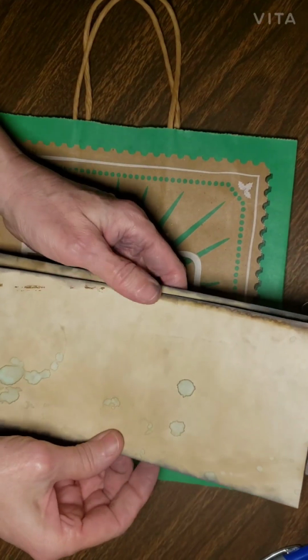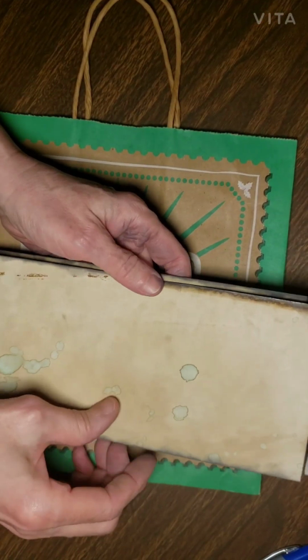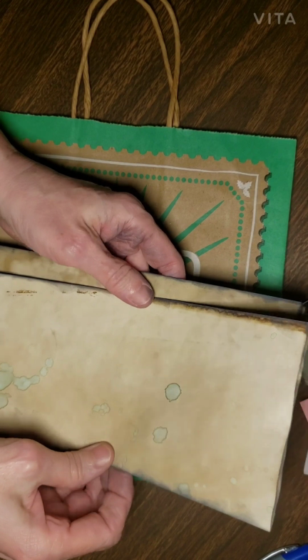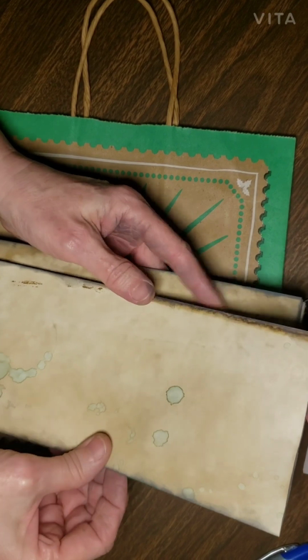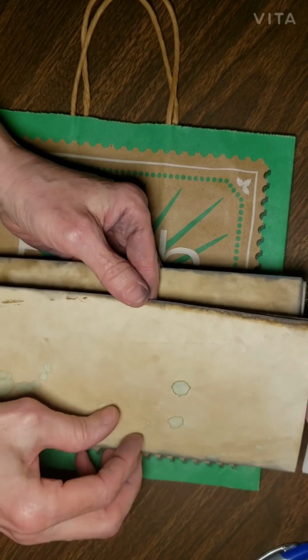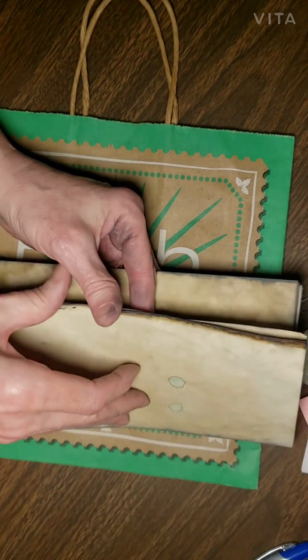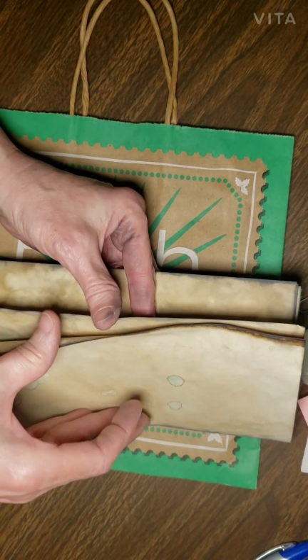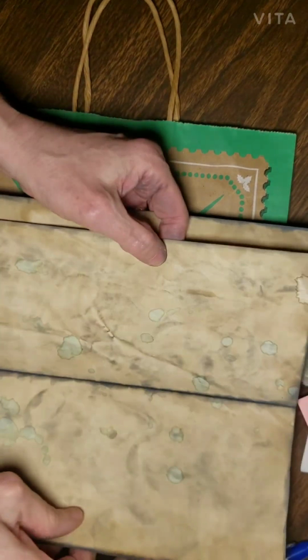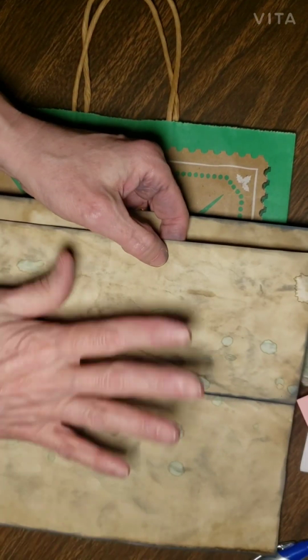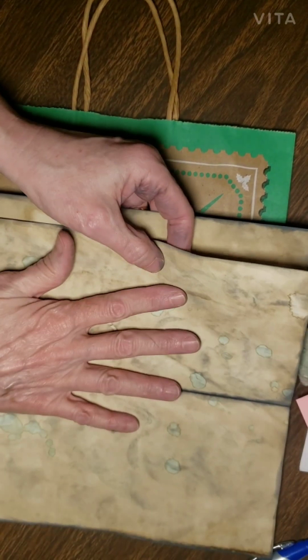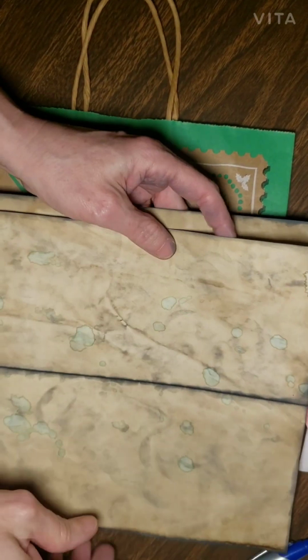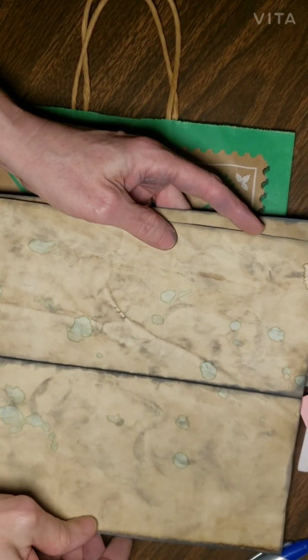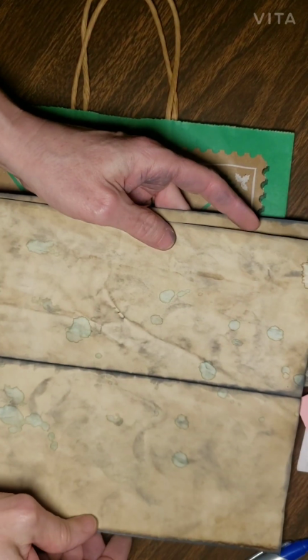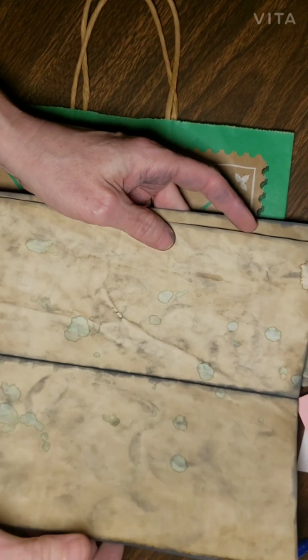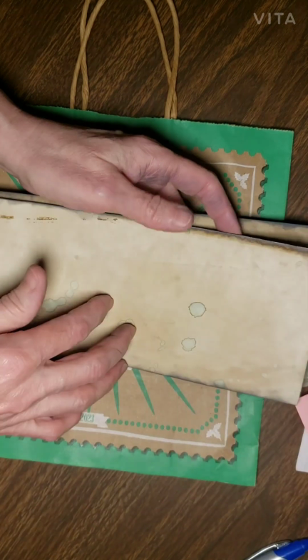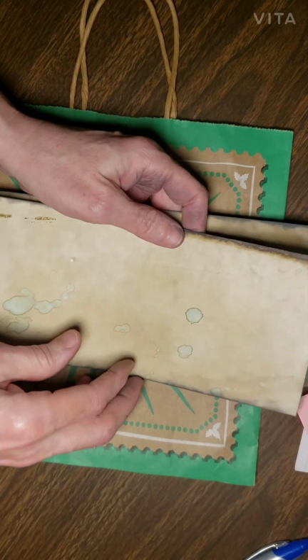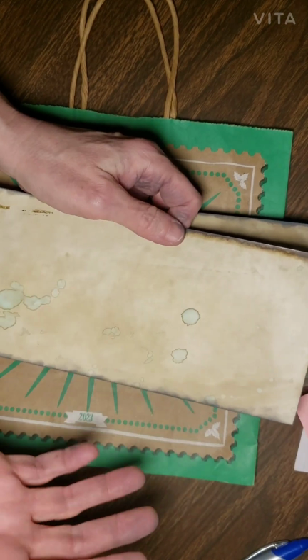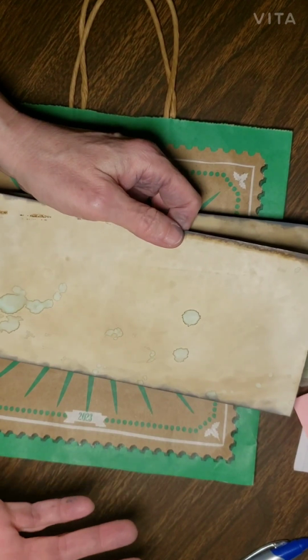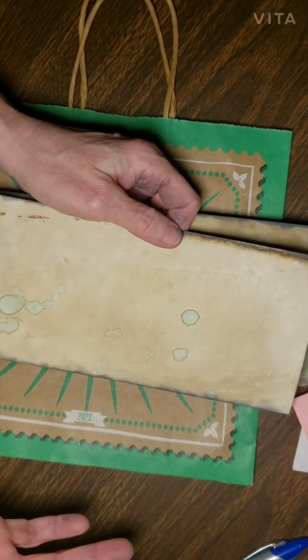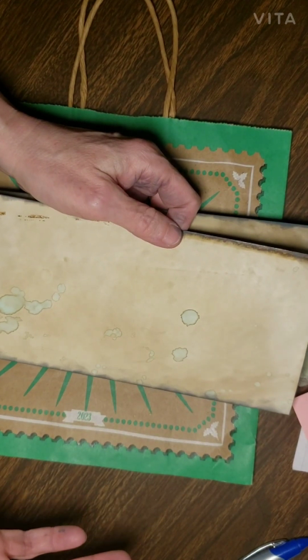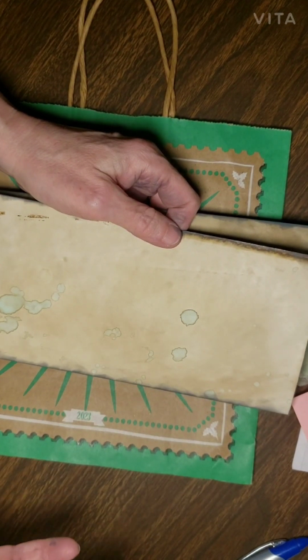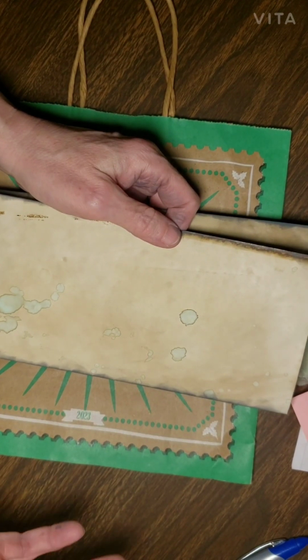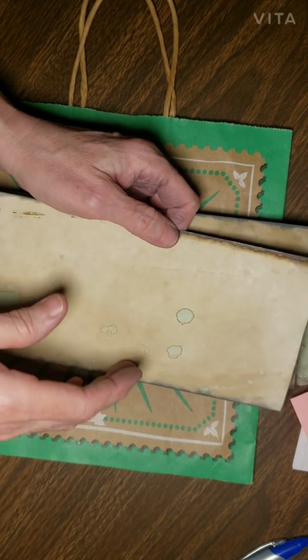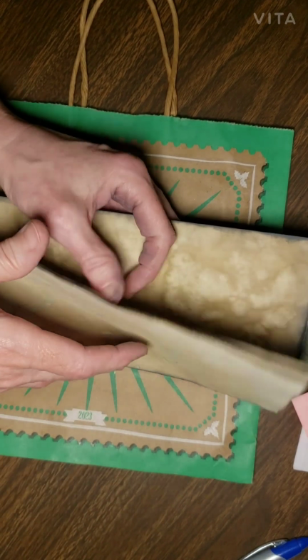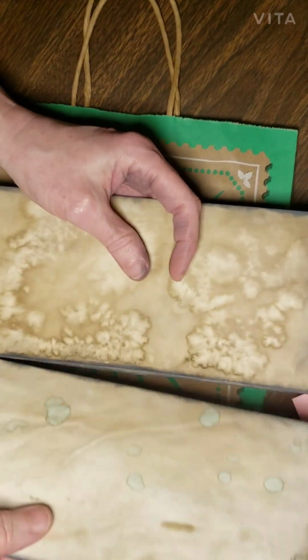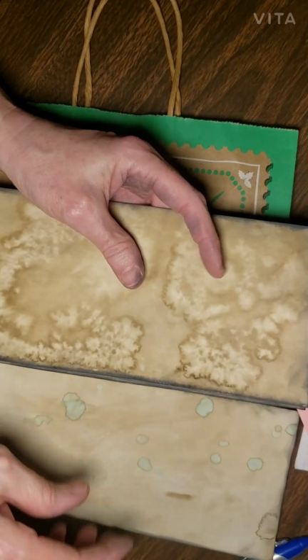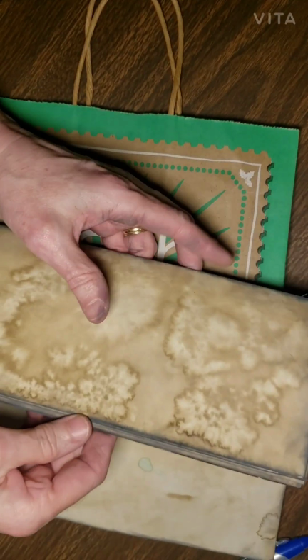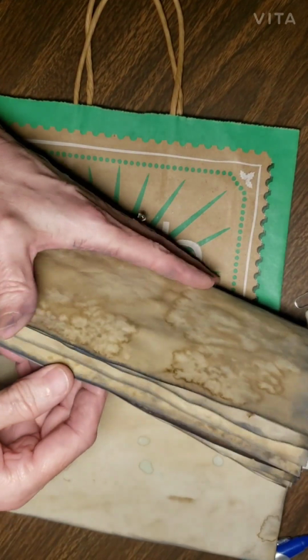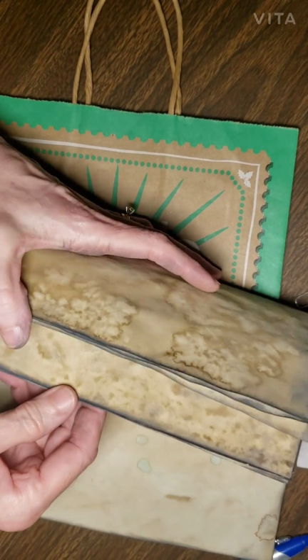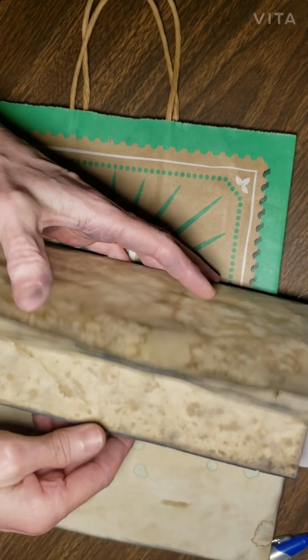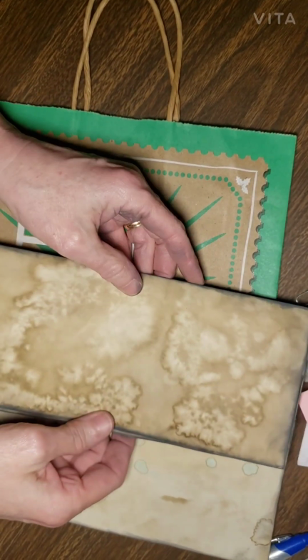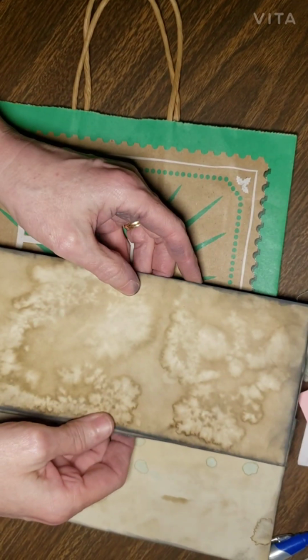And each month on the 13th, I'm going to do a spread. Since I just found out about this yesterday, I don't have a lot of time. So today on April 13th, I'm just going to show you what I'm doing.